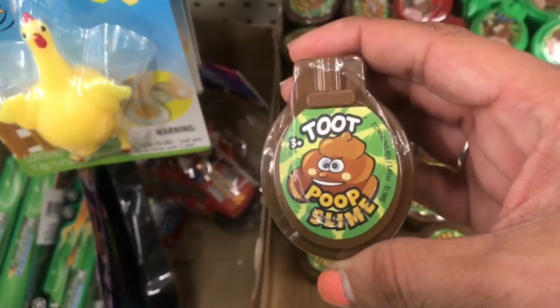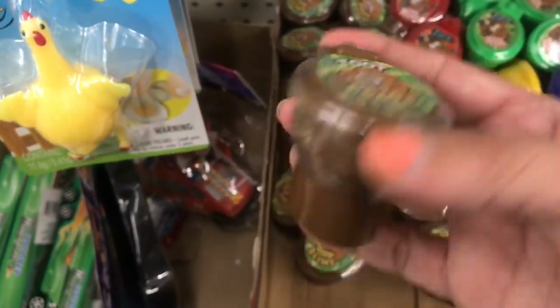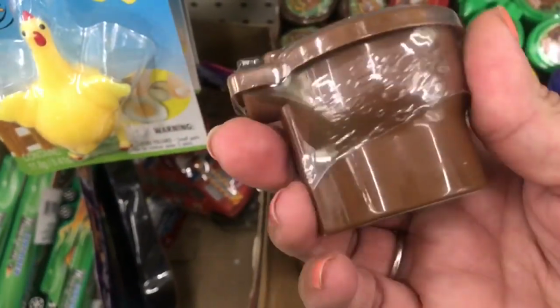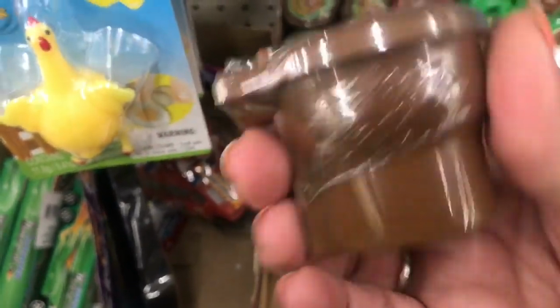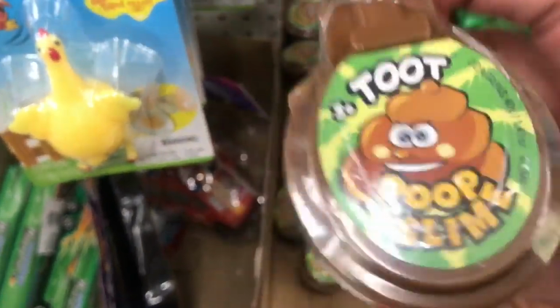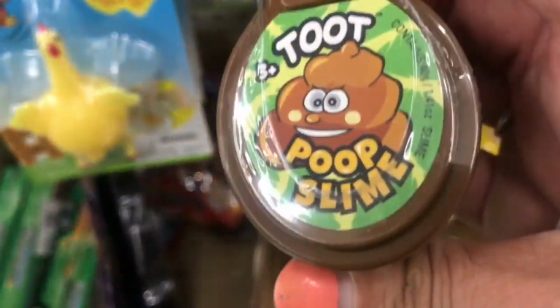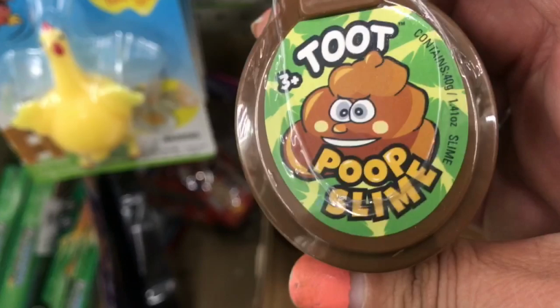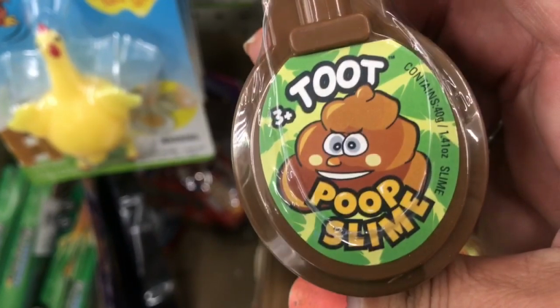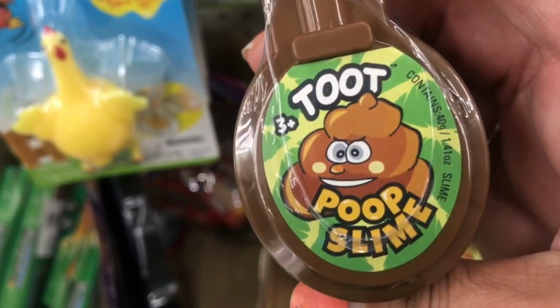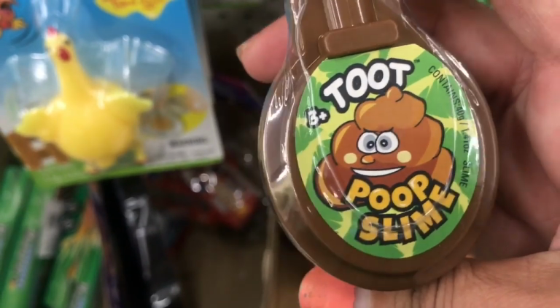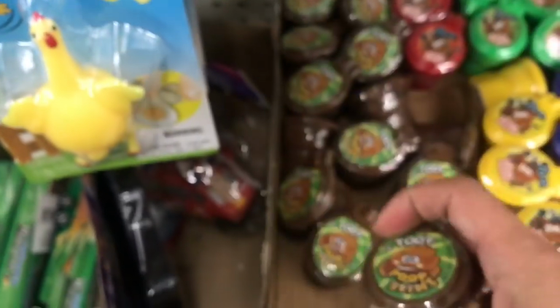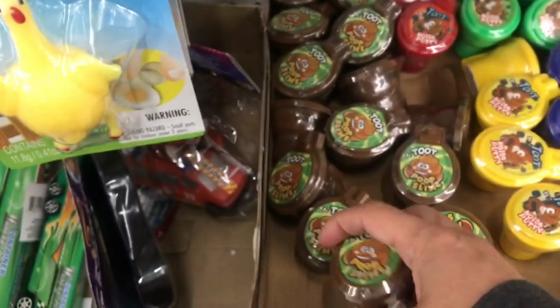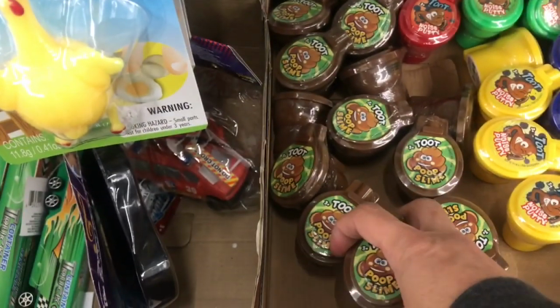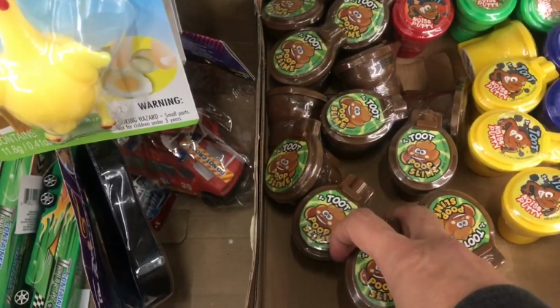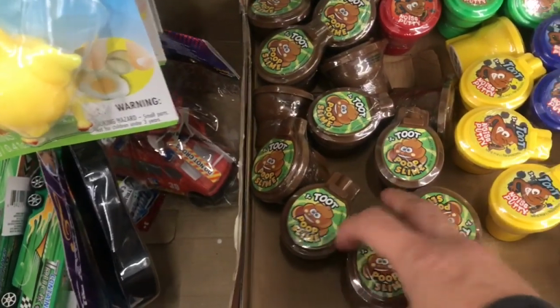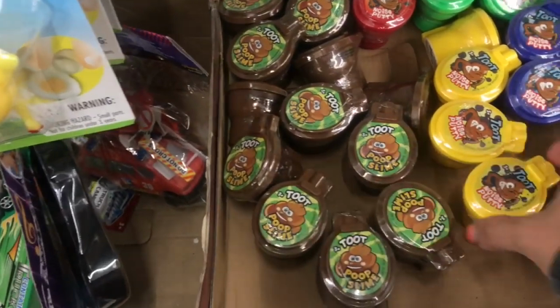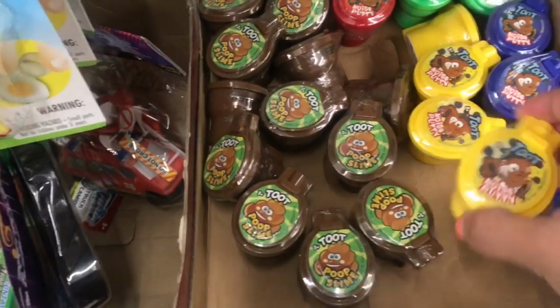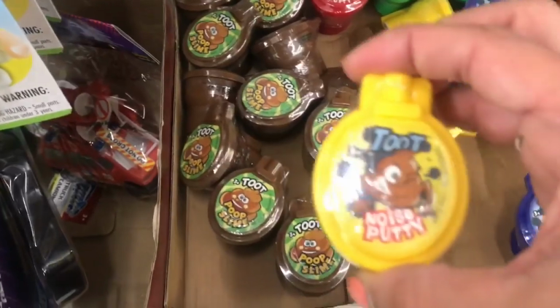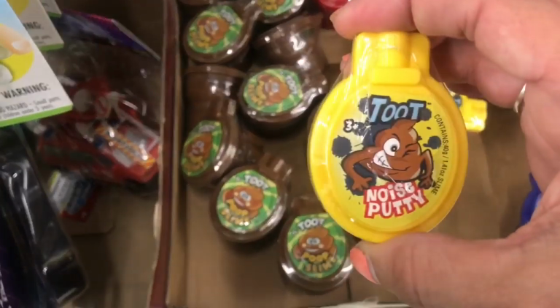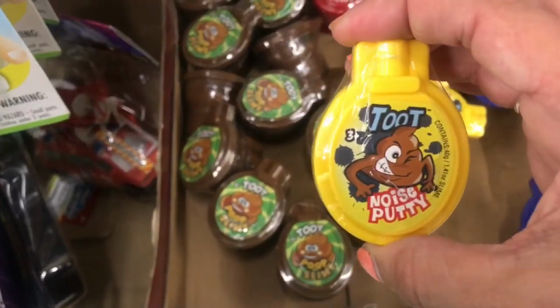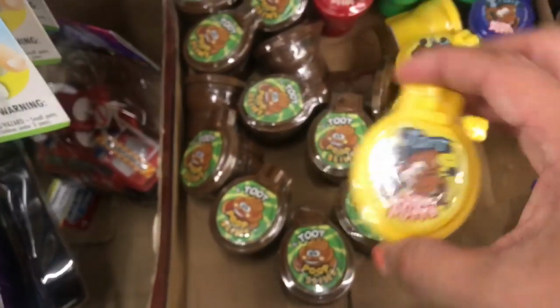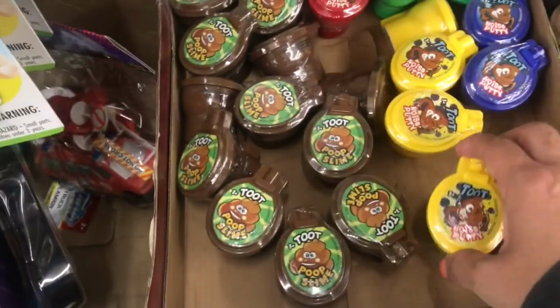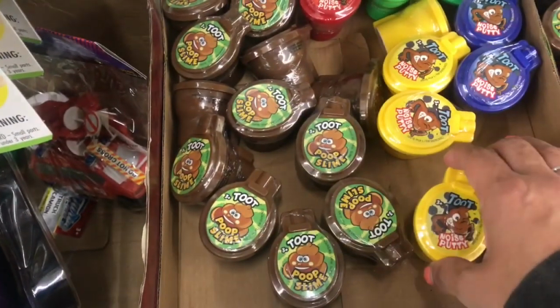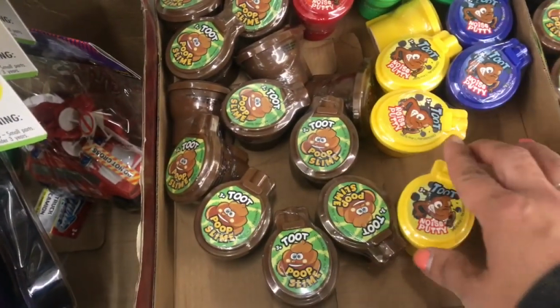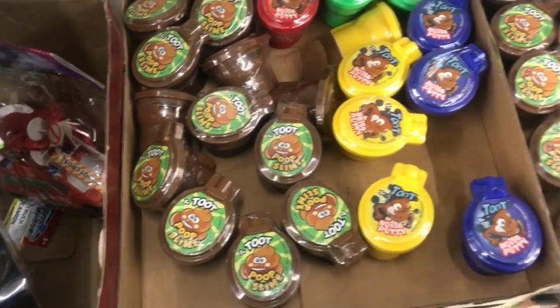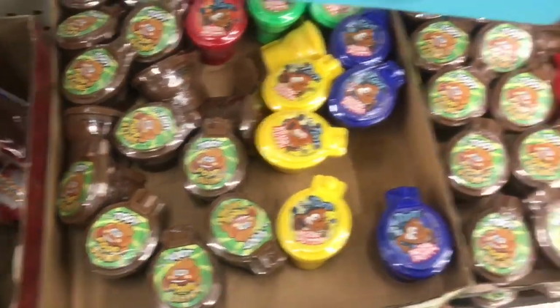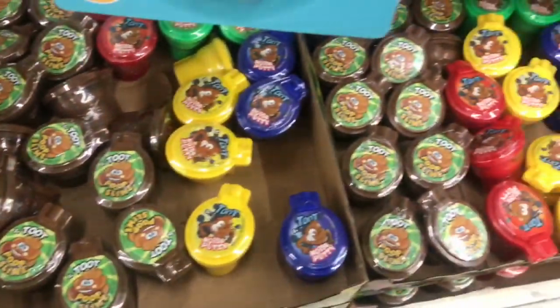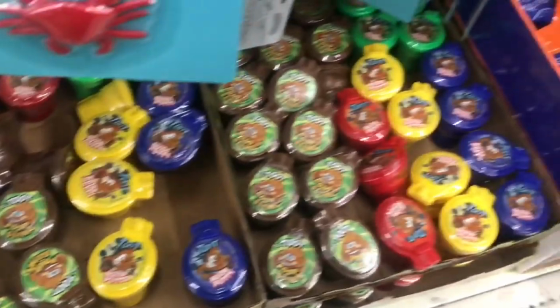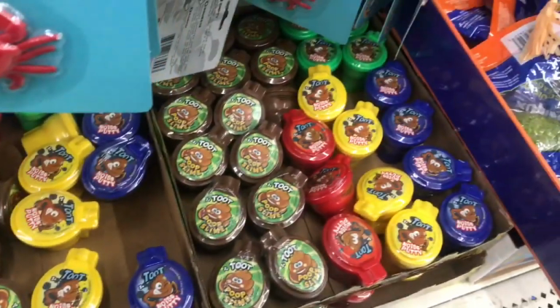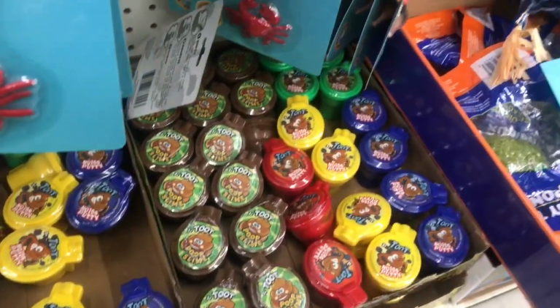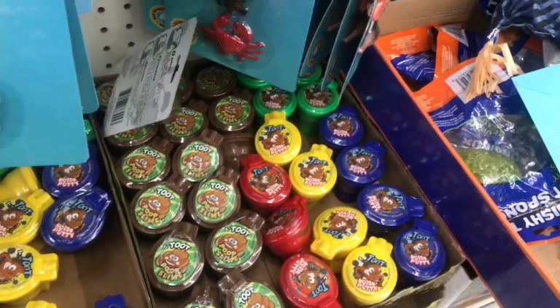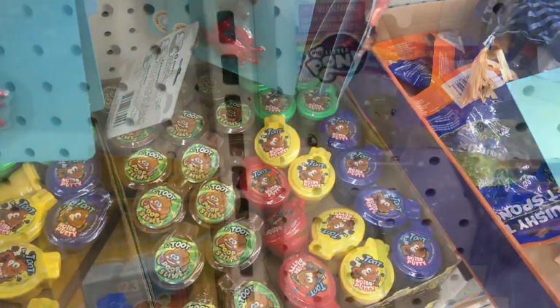So we have this Toot Poop Slime in a brown toilet, that's awesome. And then we have Toot Noise Putty in yellow toilets, blue toilets, red toilets, and green toilets.